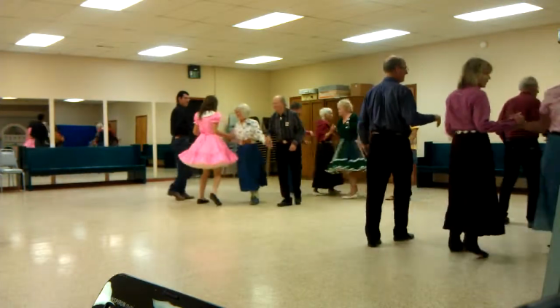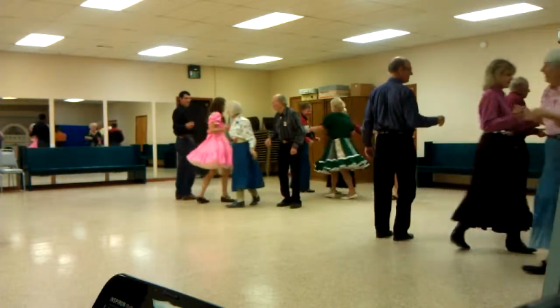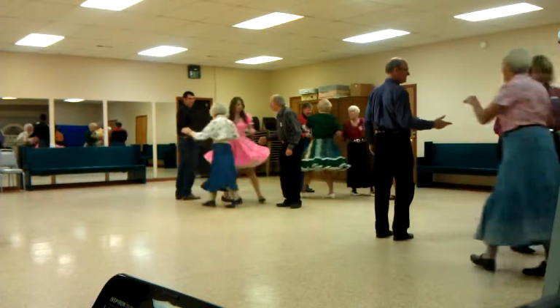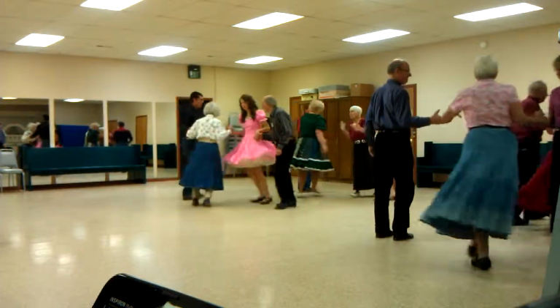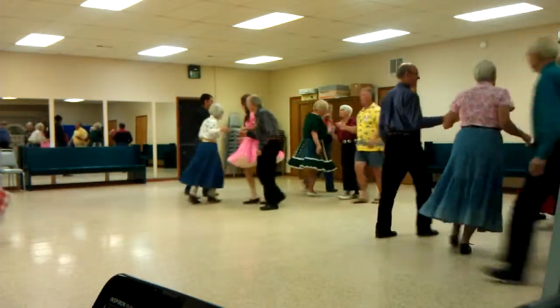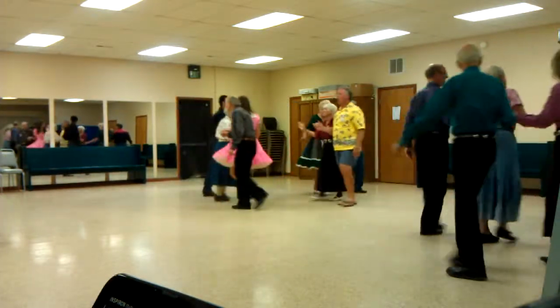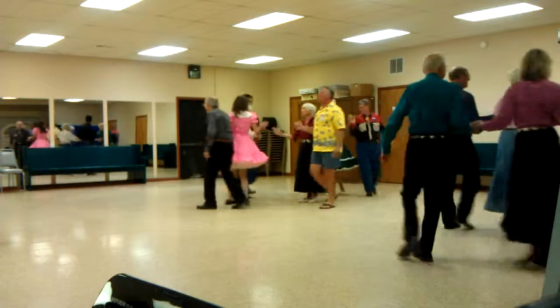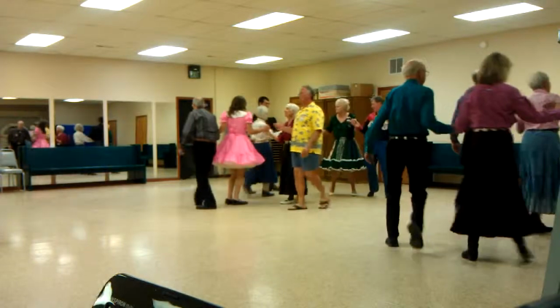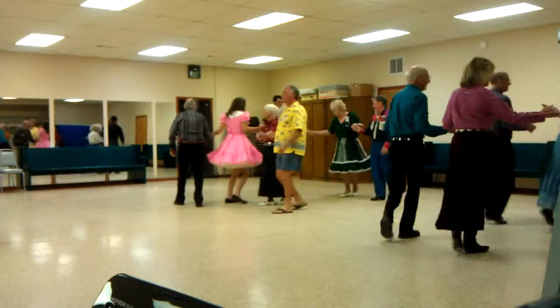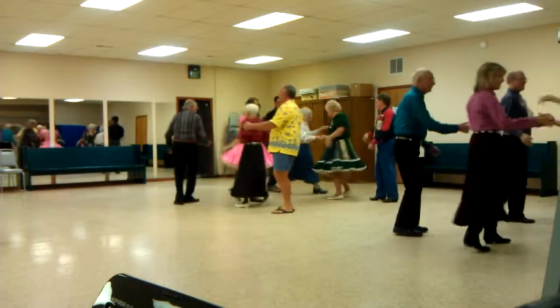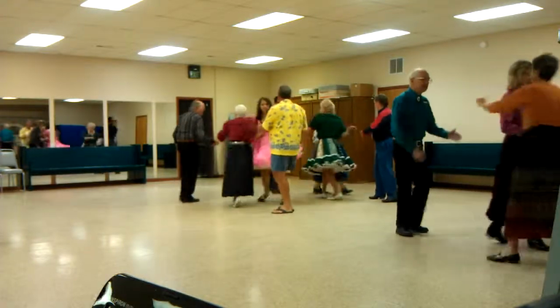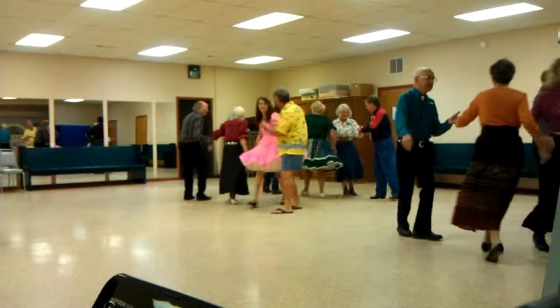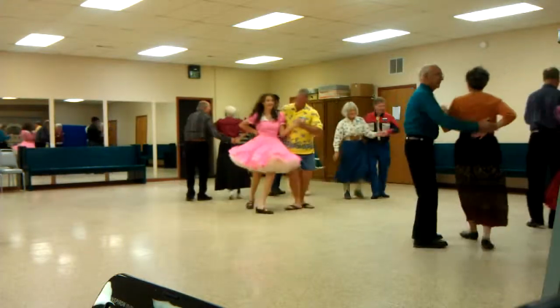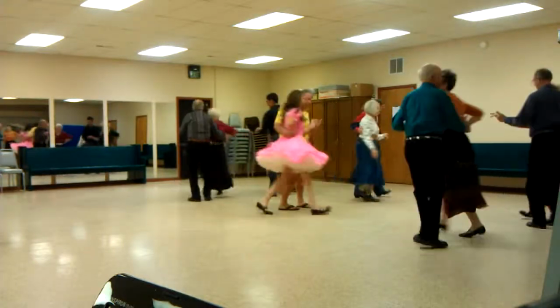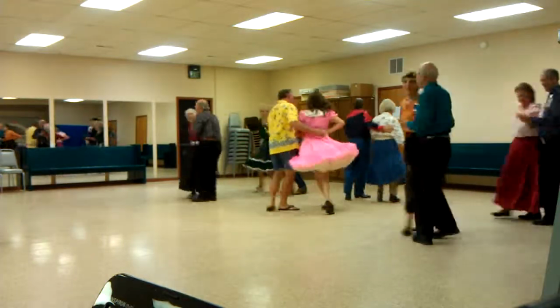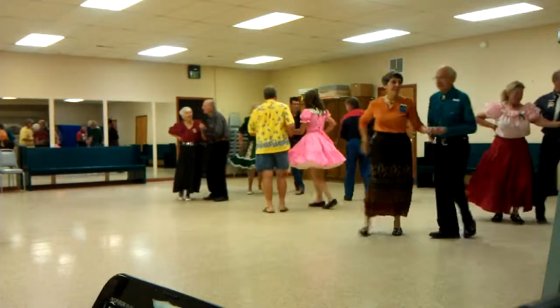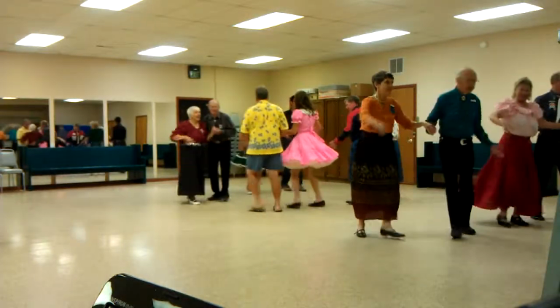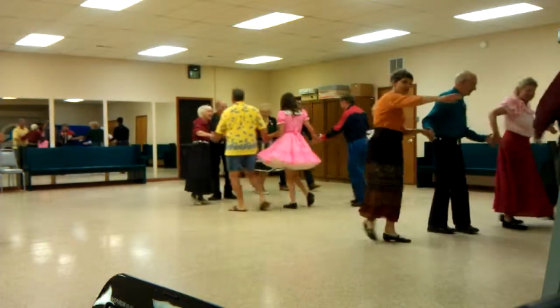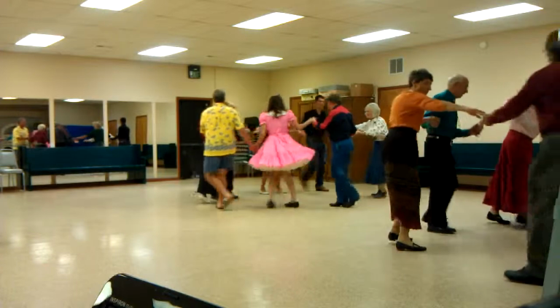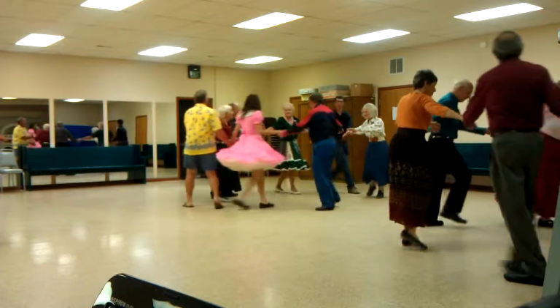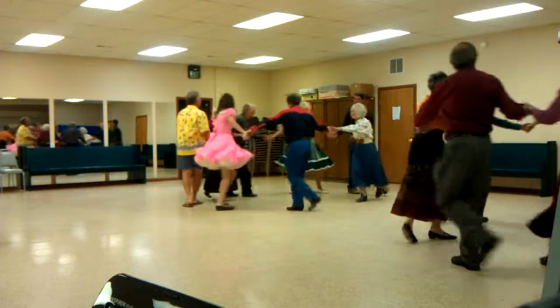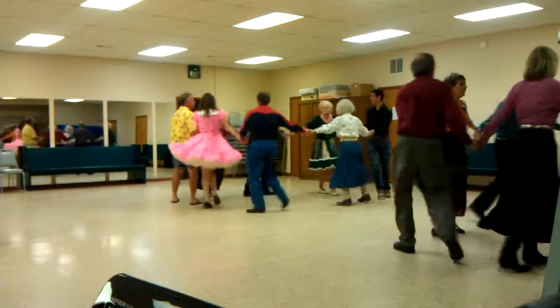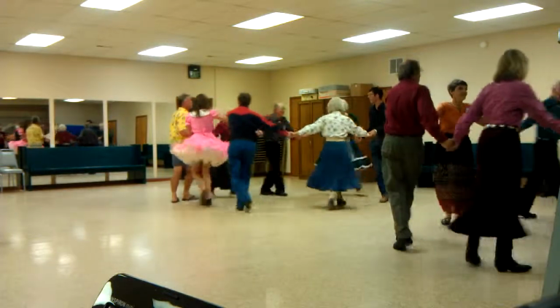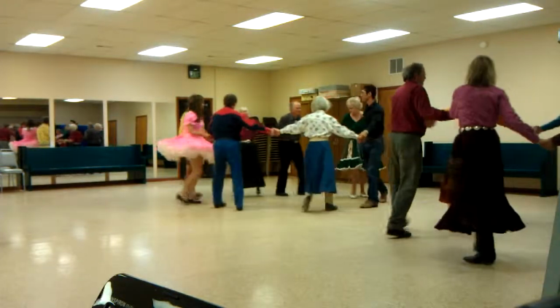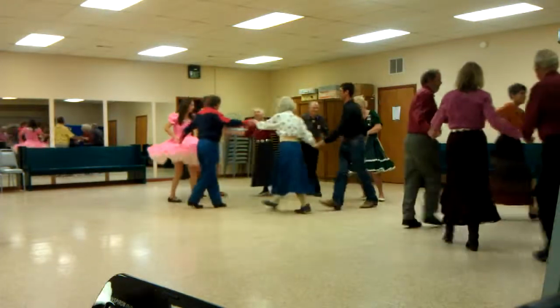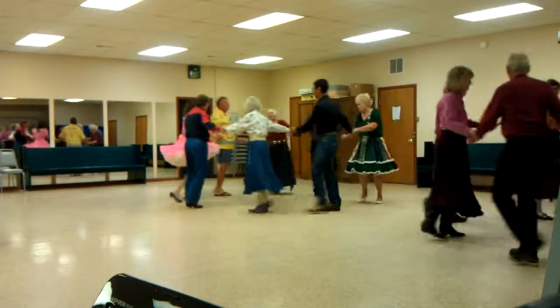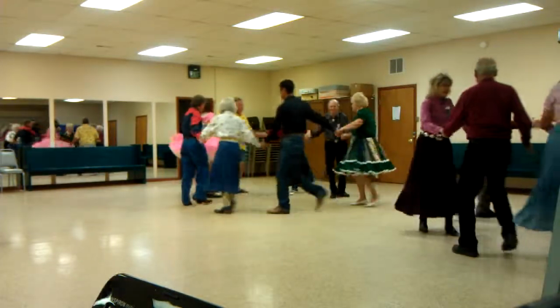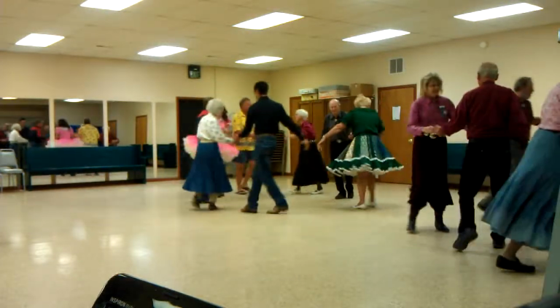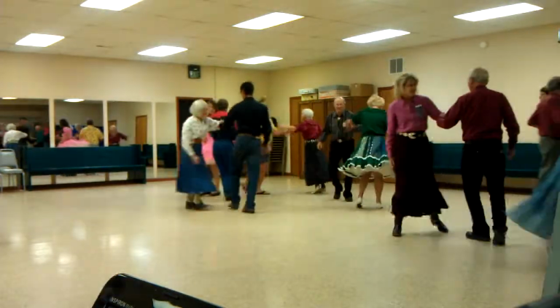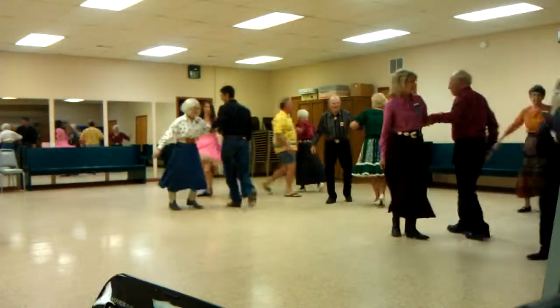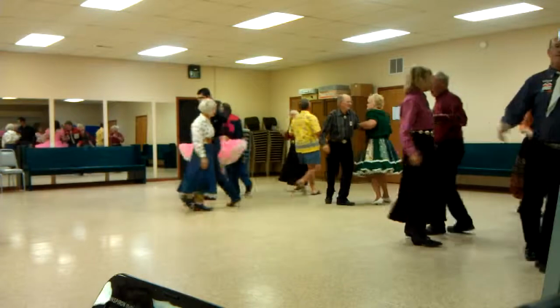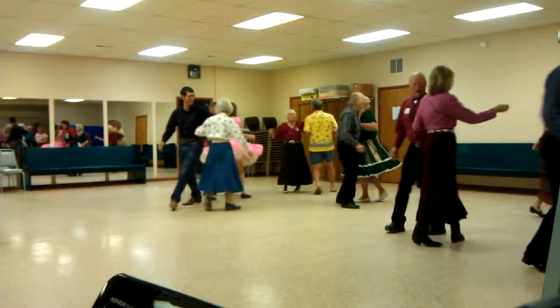Couple circle age of eleven. Chain down the line. Join hands, circle to the left, go round the rim. Circle to the left, go there. Then Alabama left.